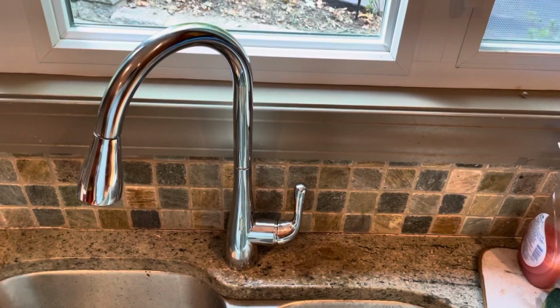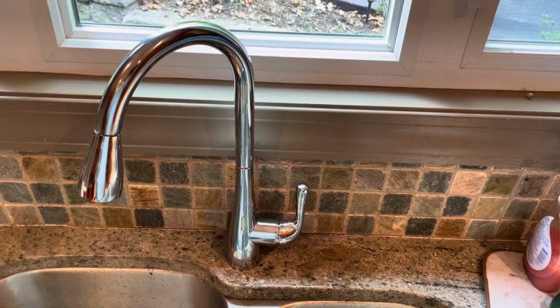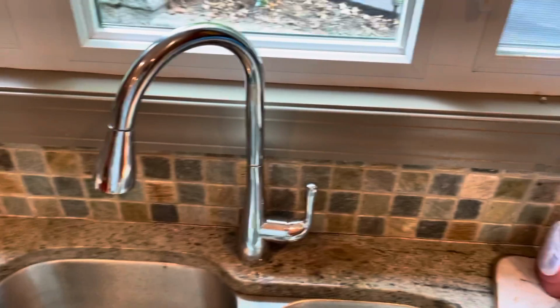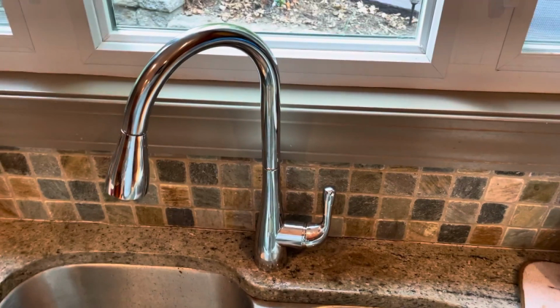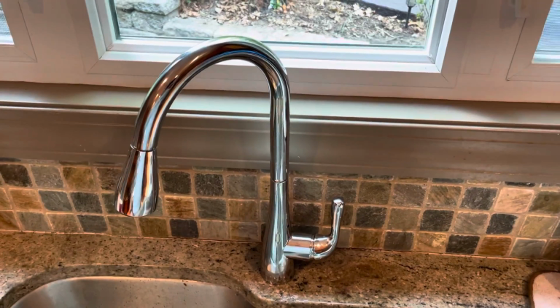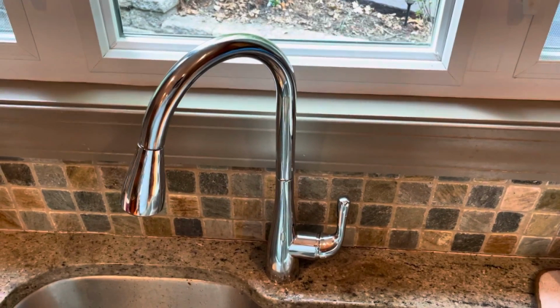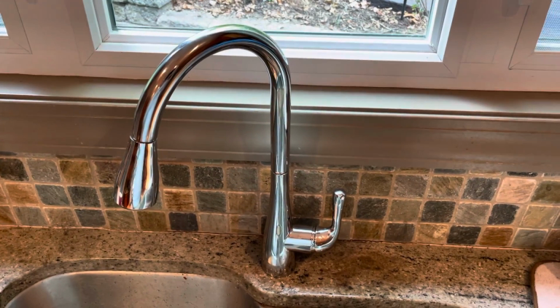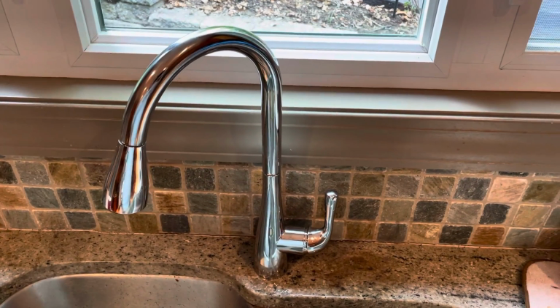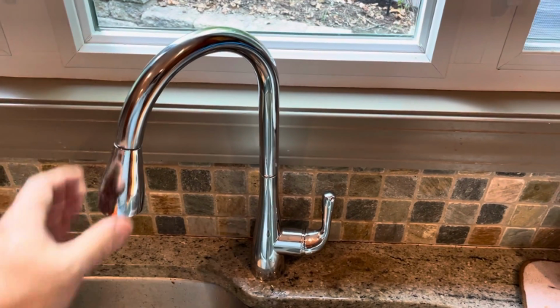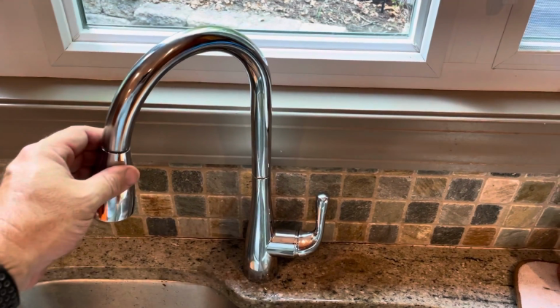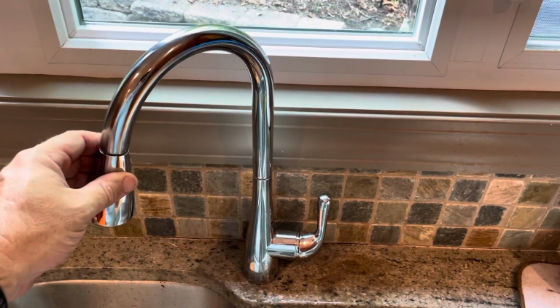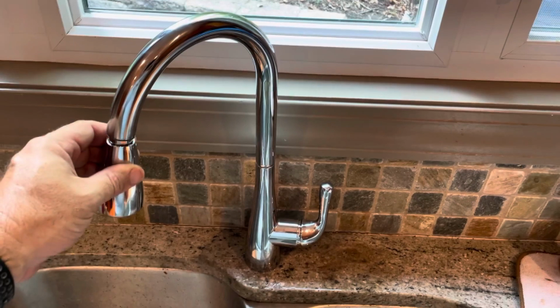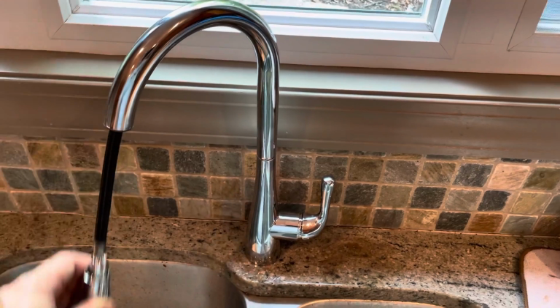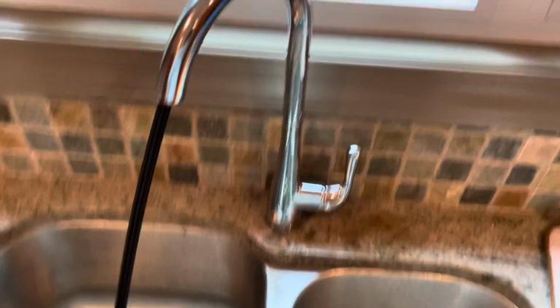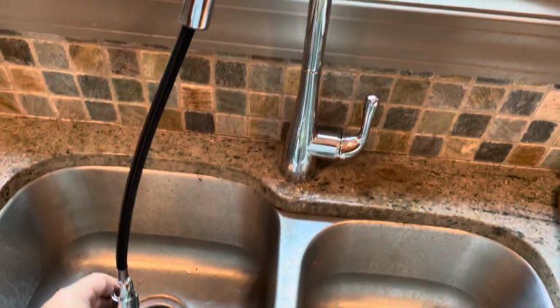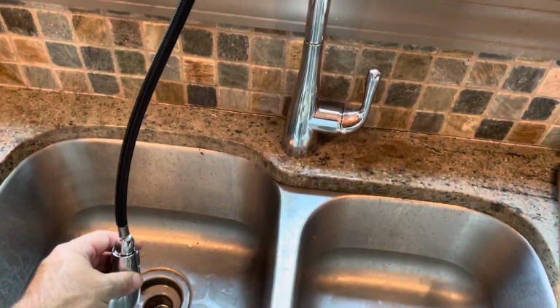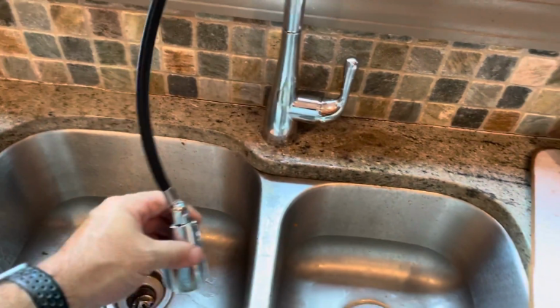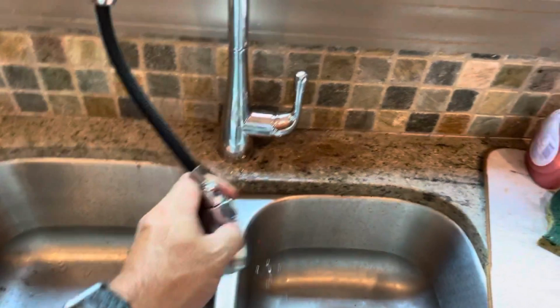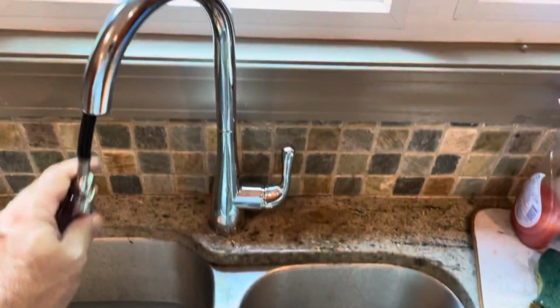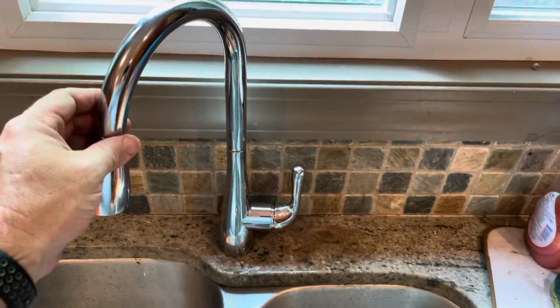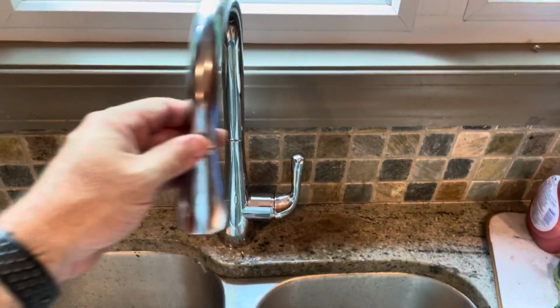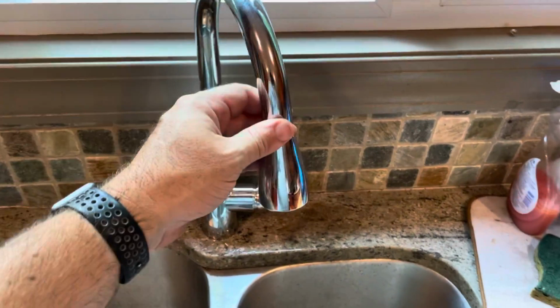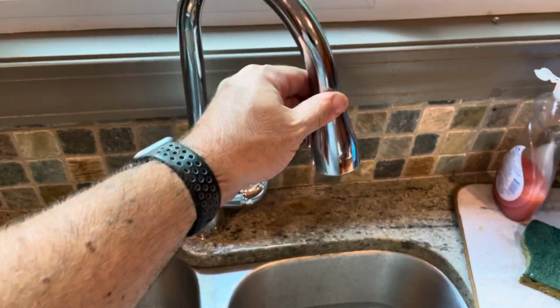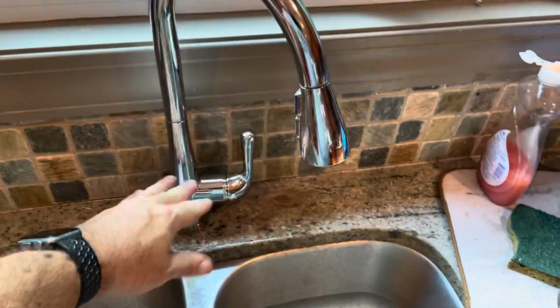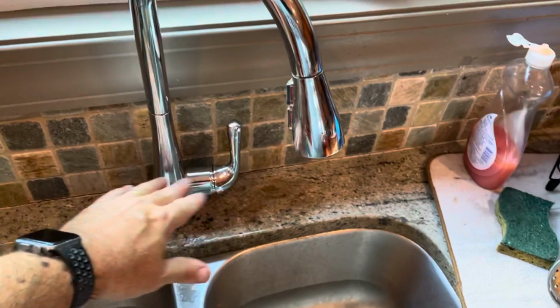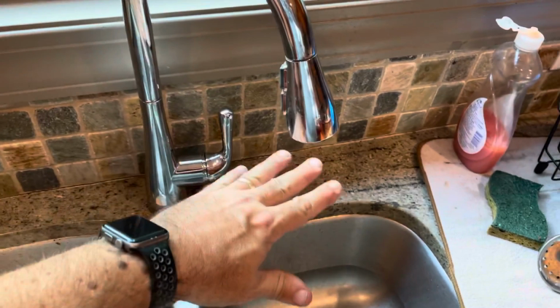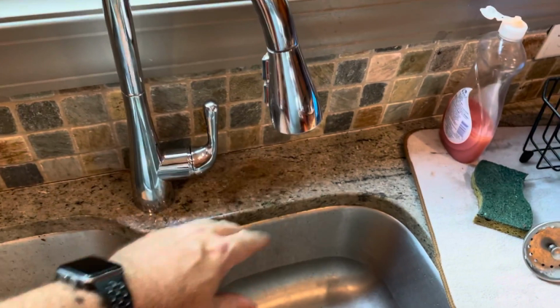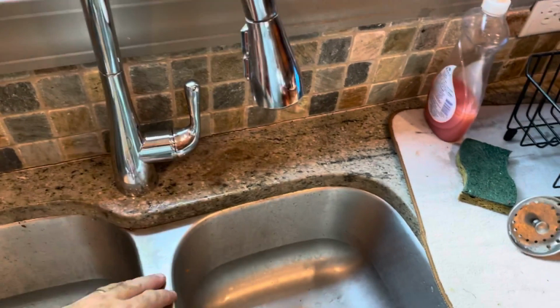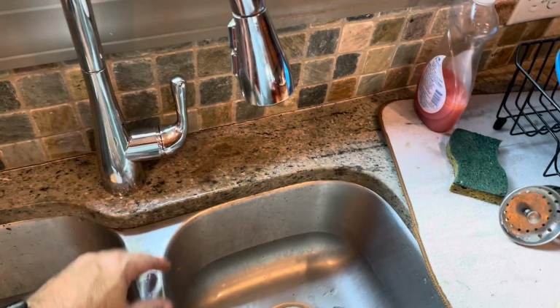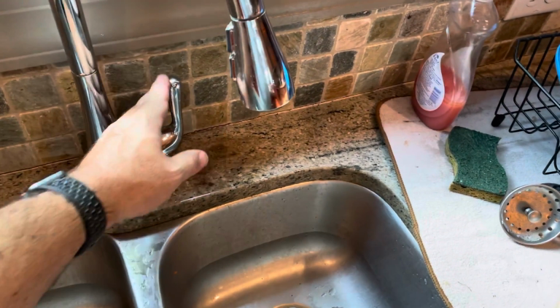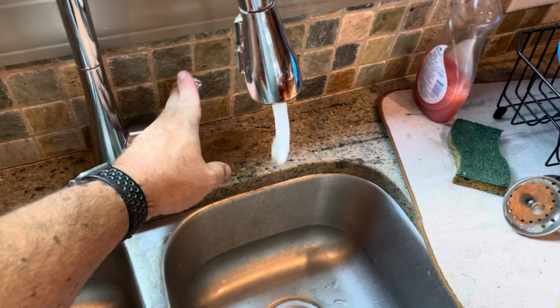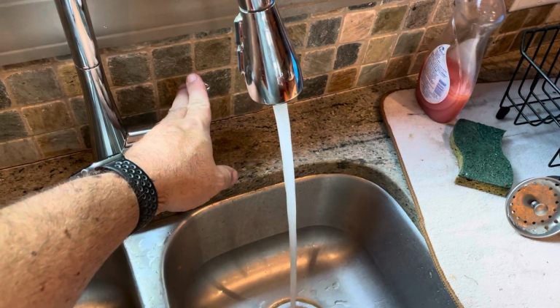This is the Tosca pull-down faucet from Home Depot. It's got a good pull-down reach, about 8 inches of distance from the spray.